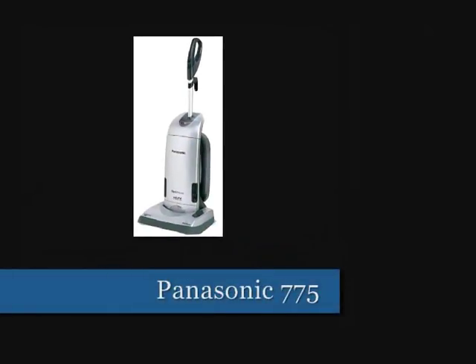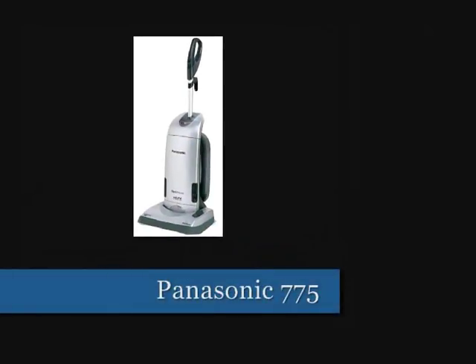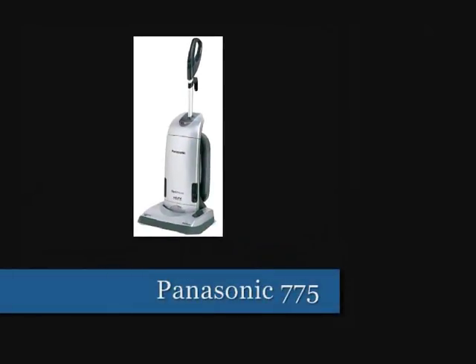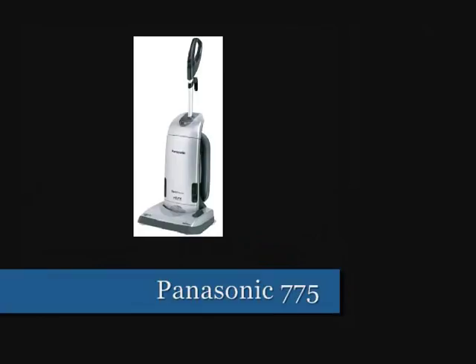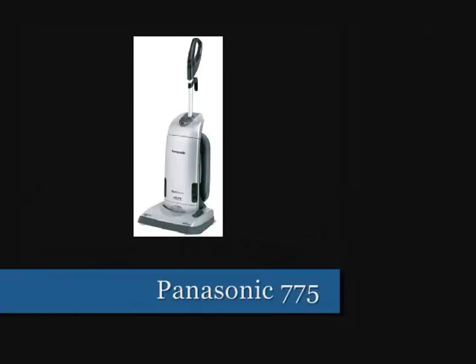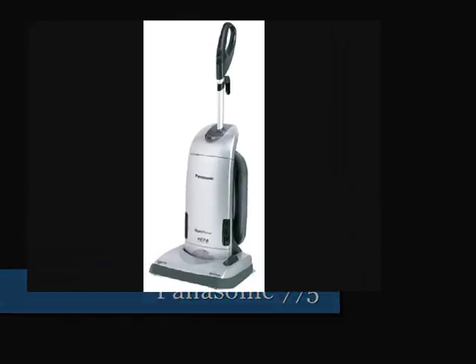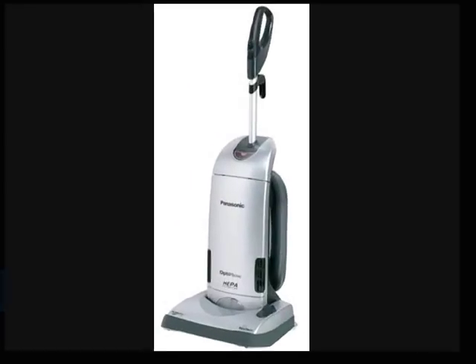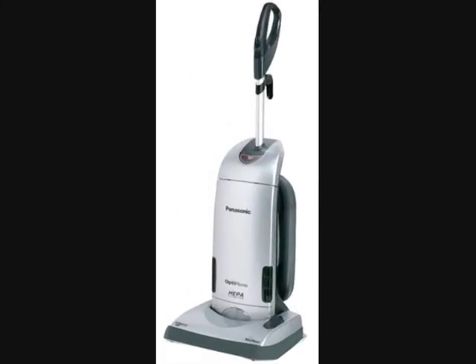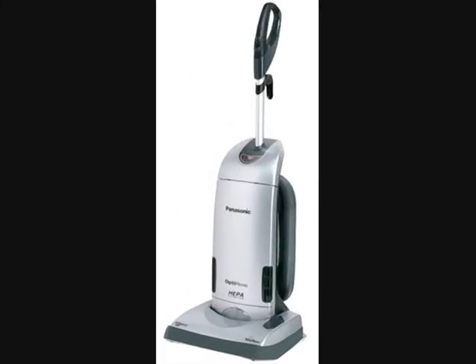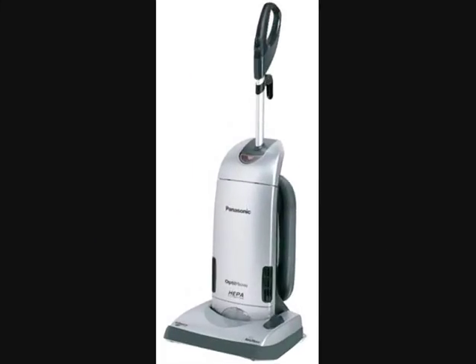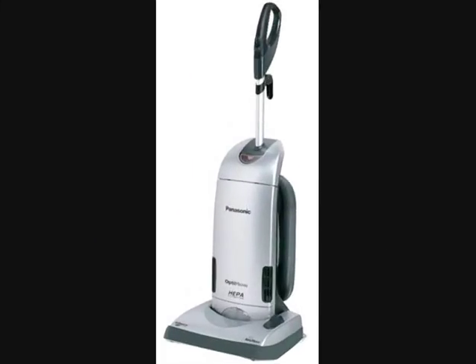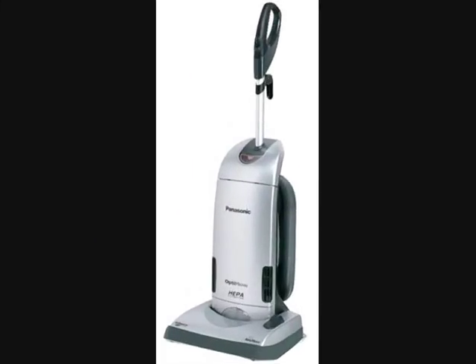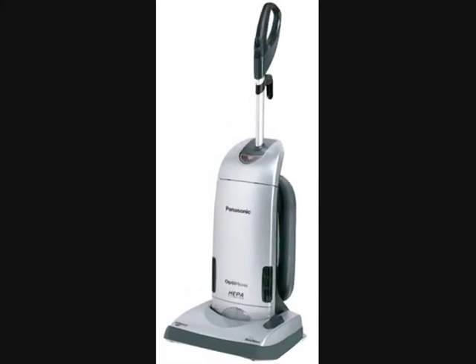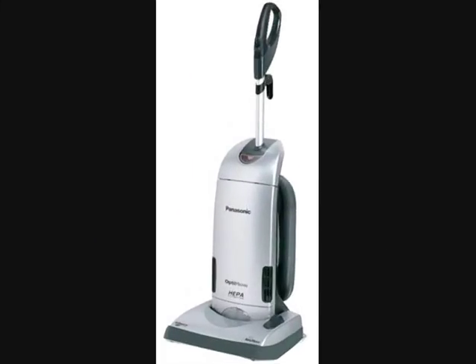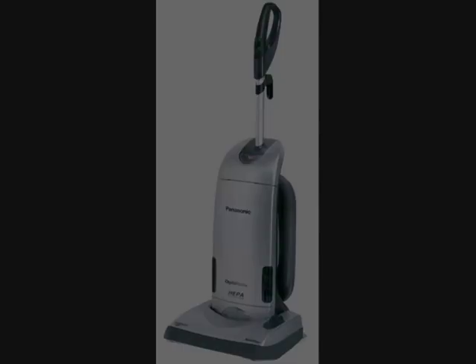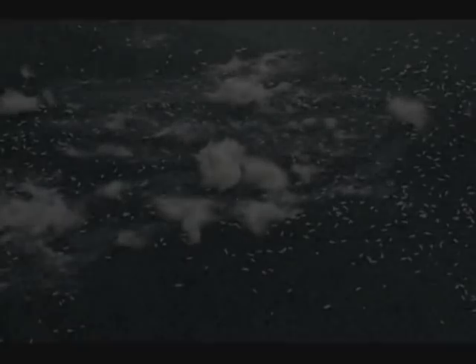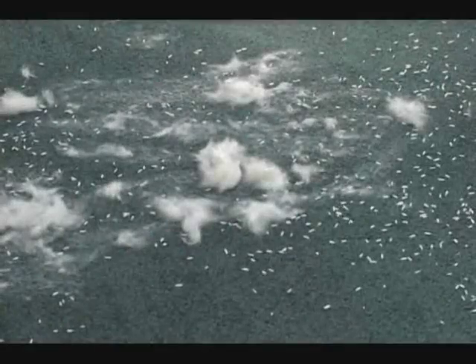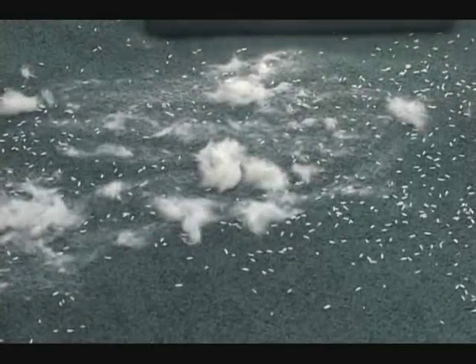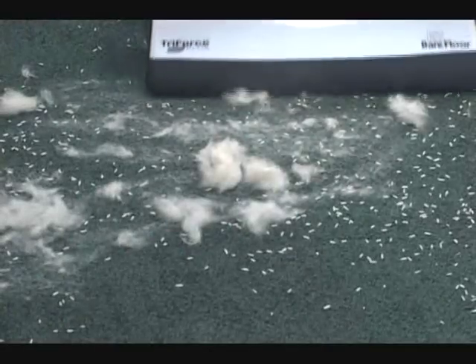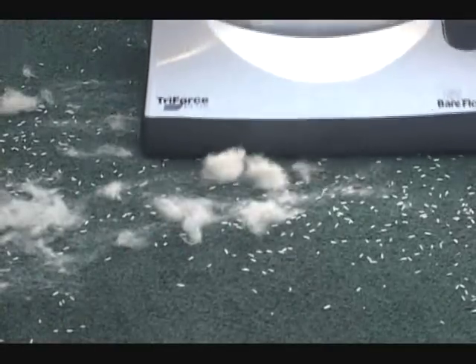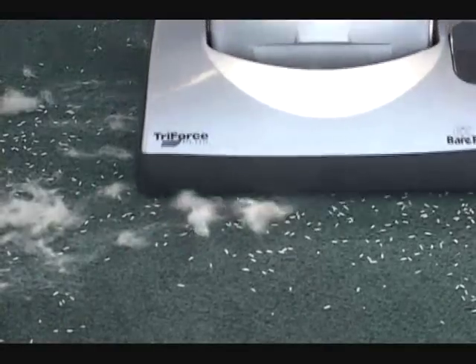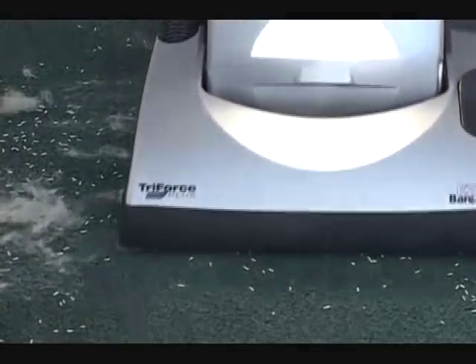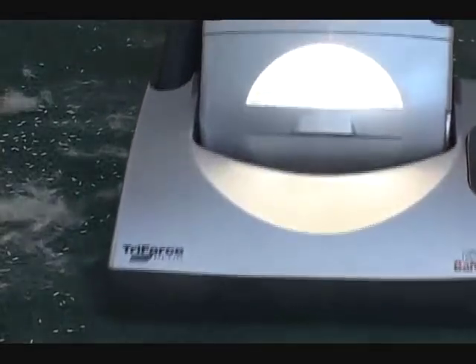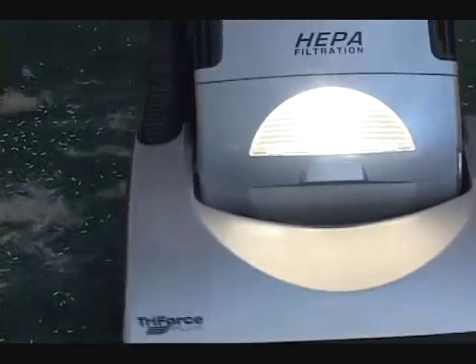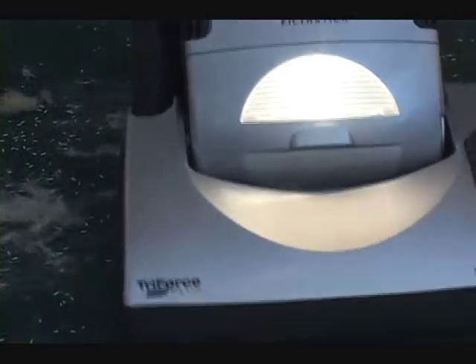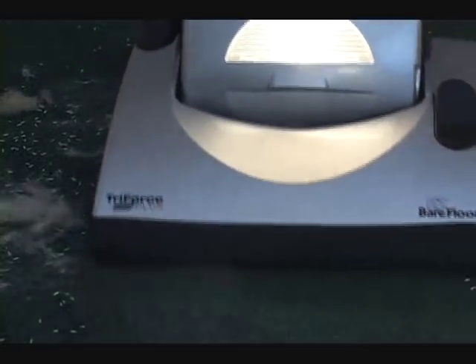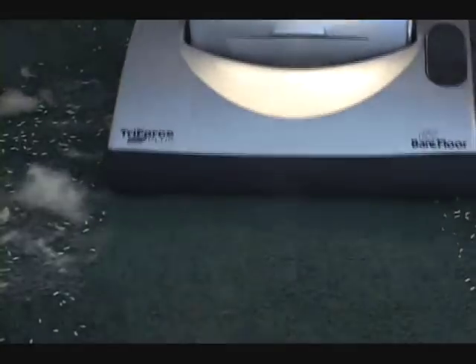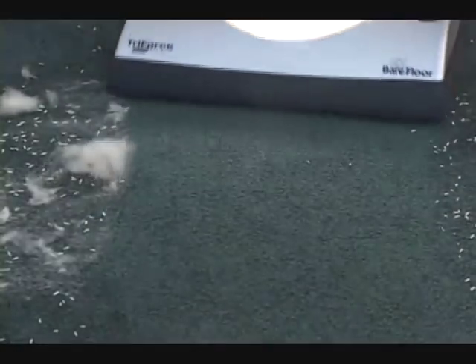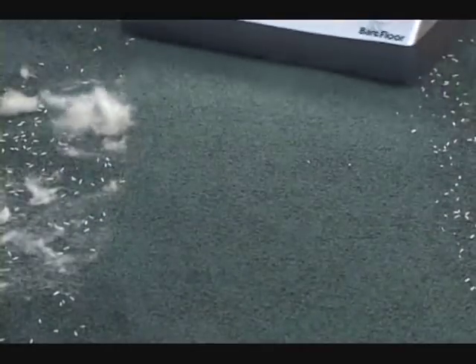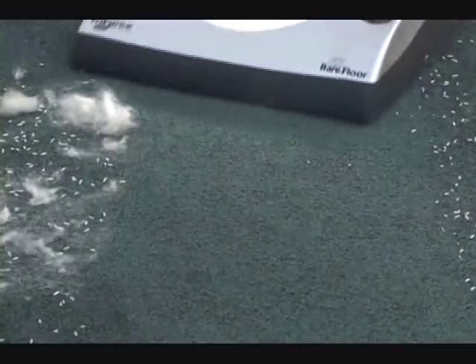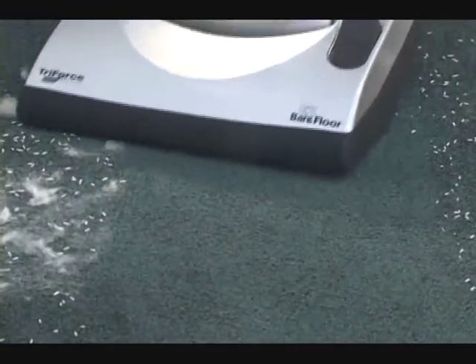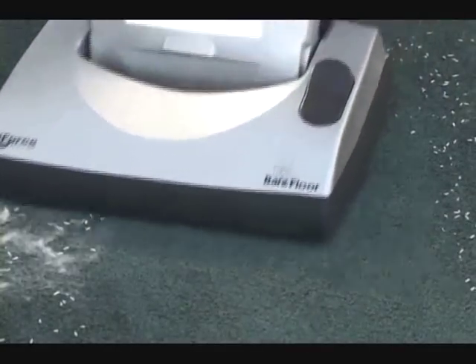If you want great performance on an upright vacuum cleaner with the attachments, this Panasonic has it. This thing cleans carpets, it cleans shag, it cleans indoor-outdoor, it cleans your bare floors with a touch of a button.